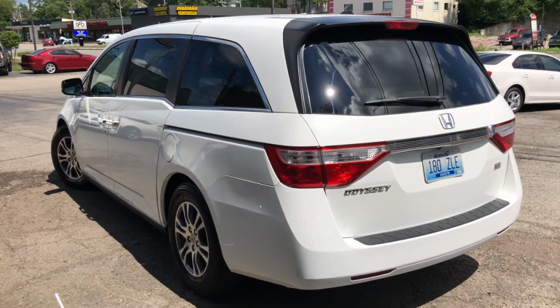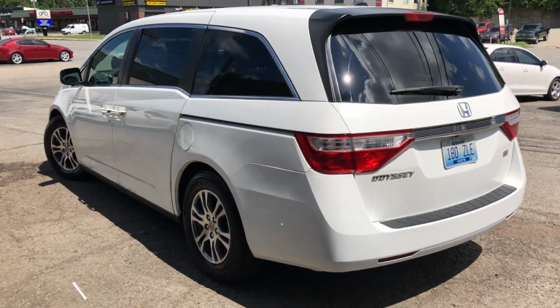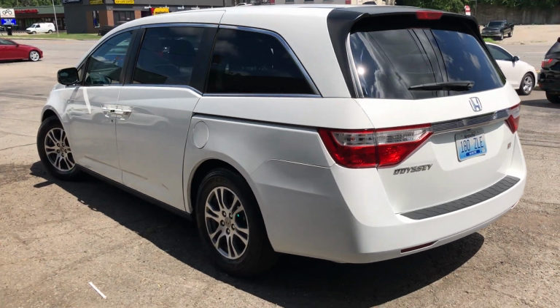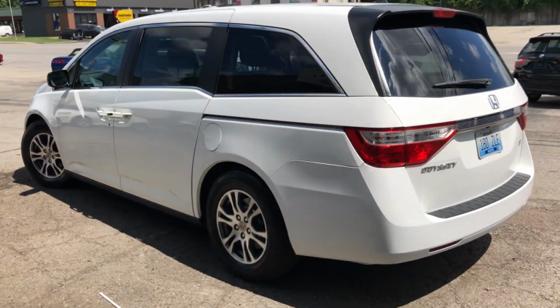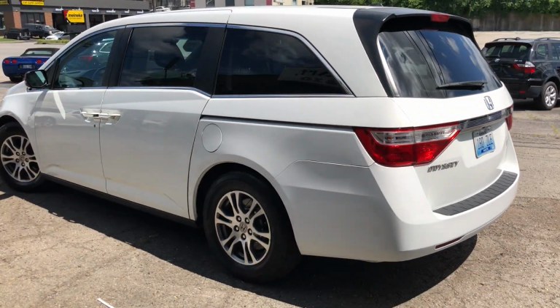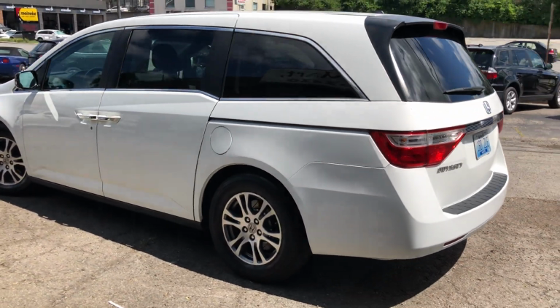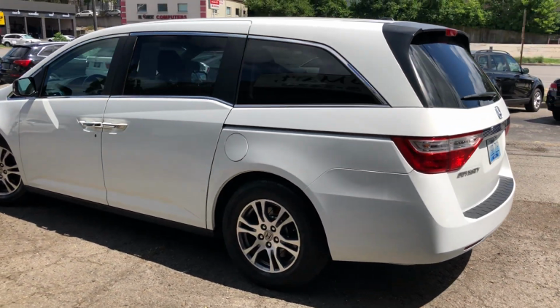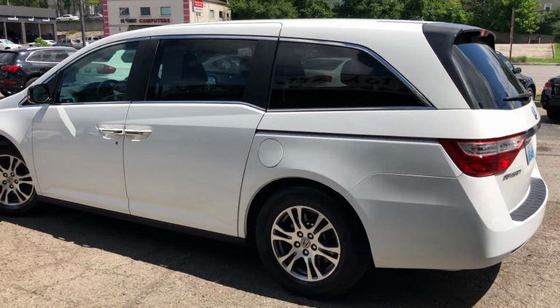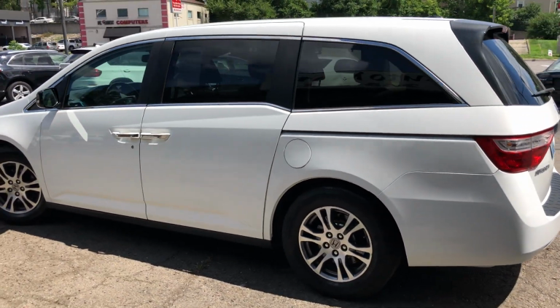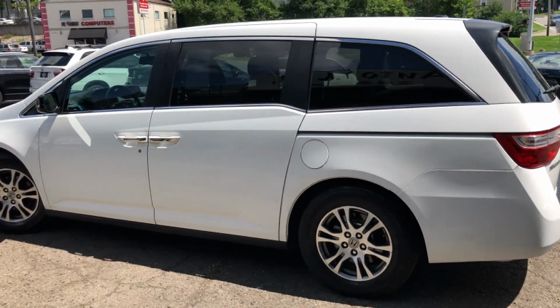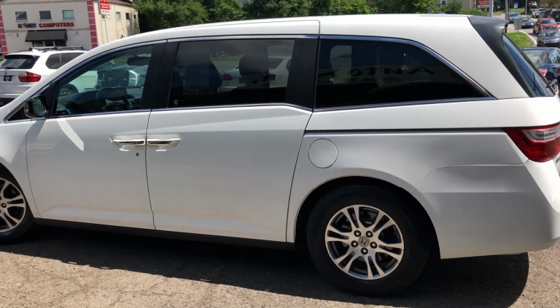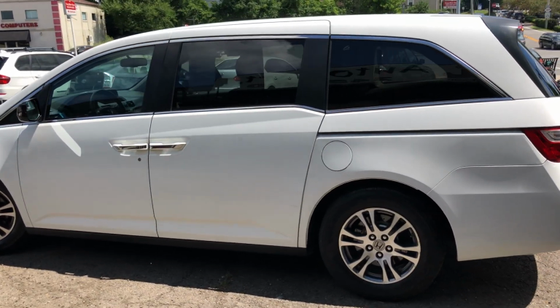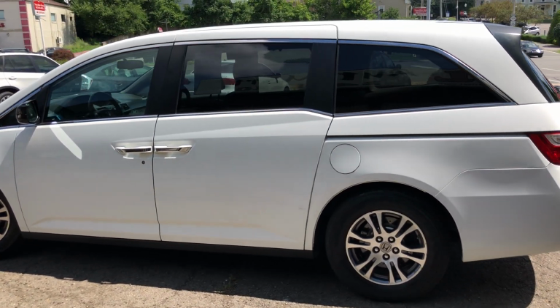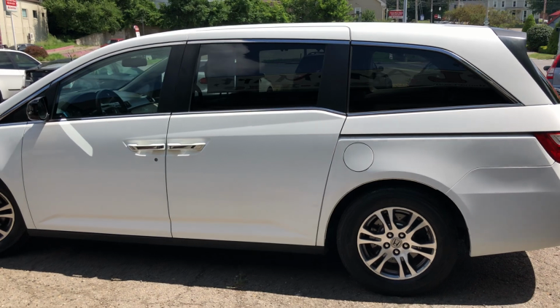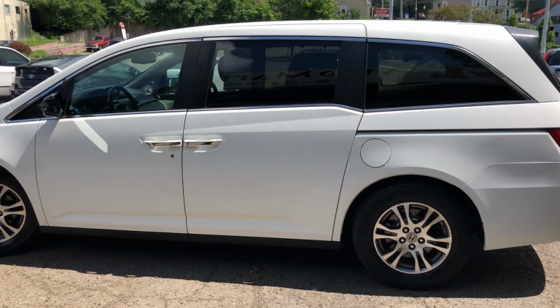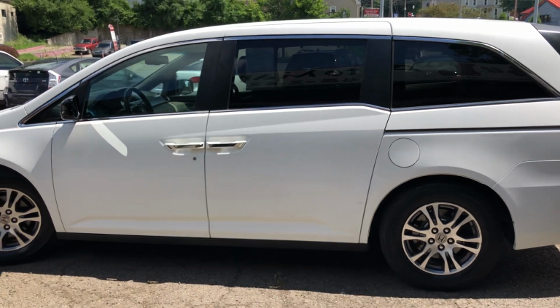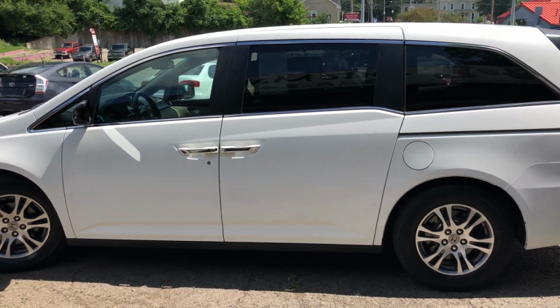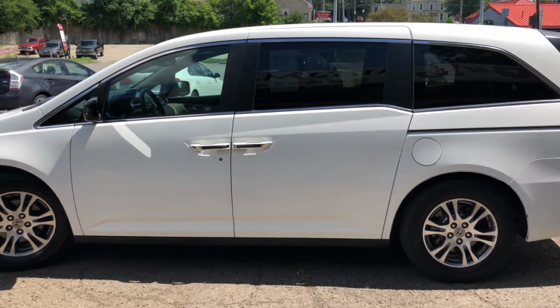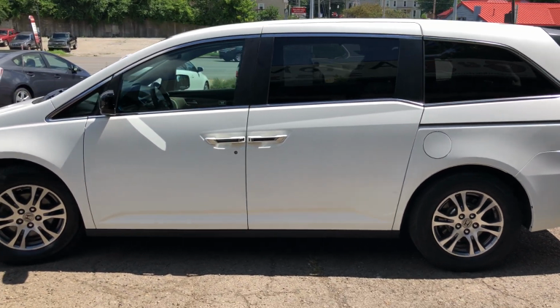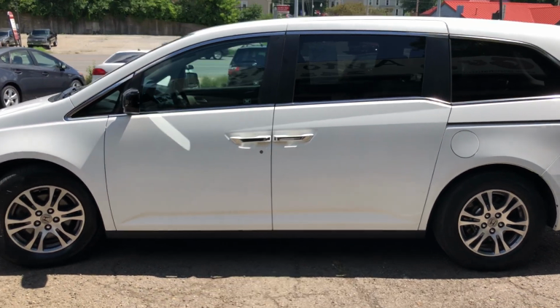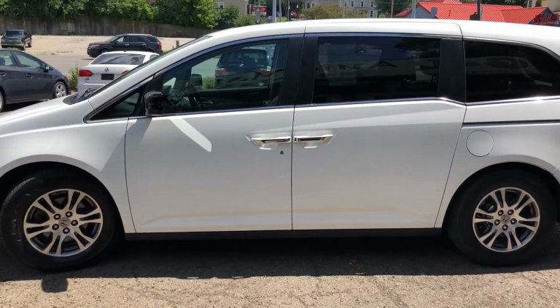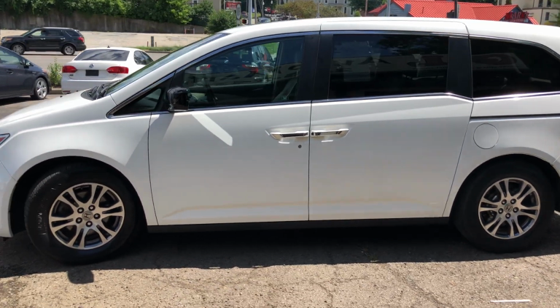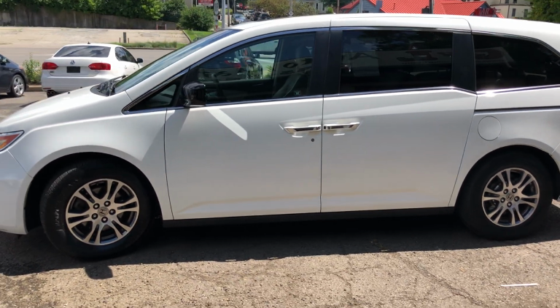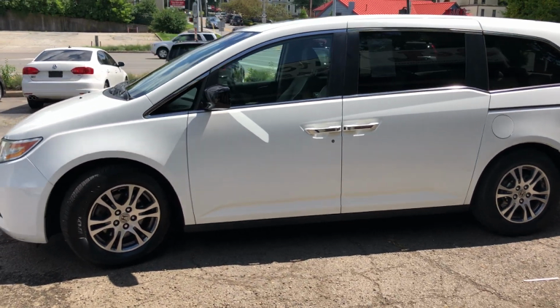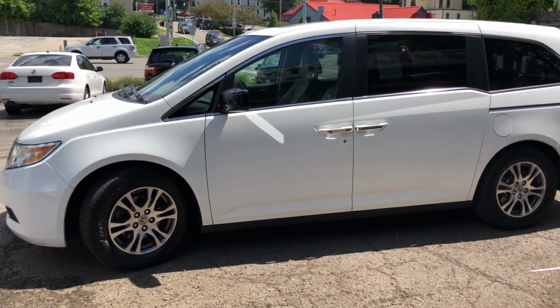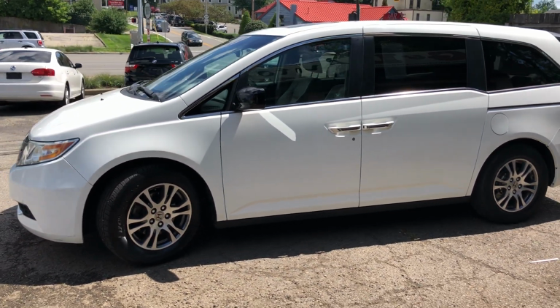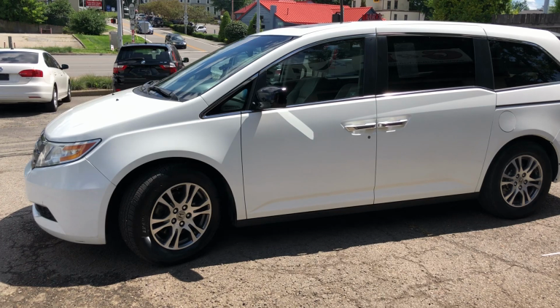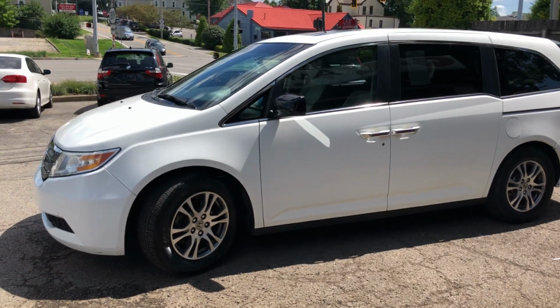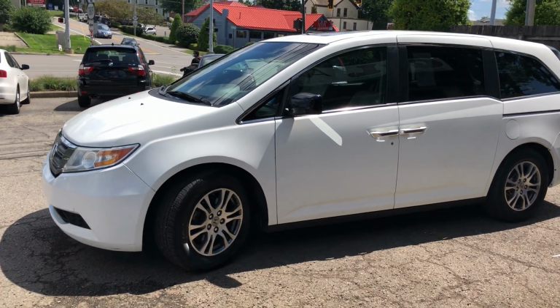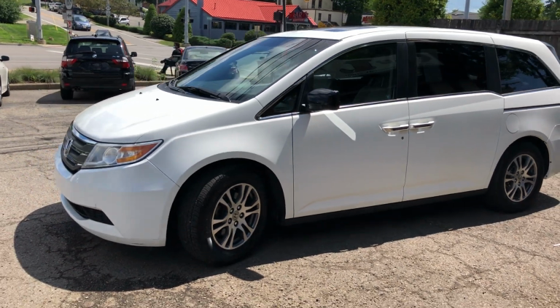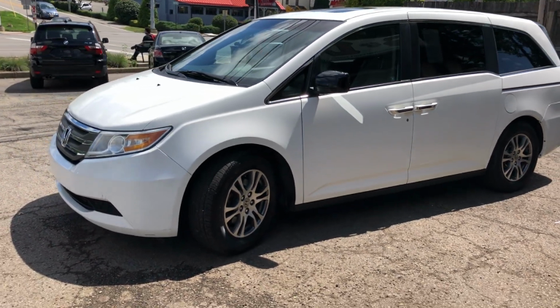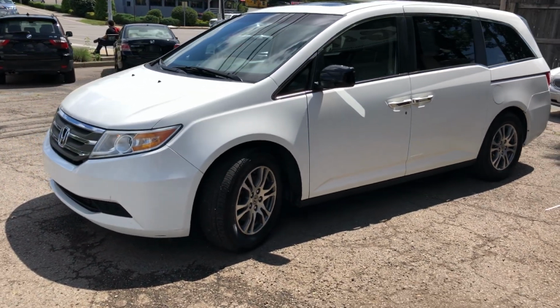As you can see, cosmetically it has a little scratch on the bumper, which we touched up, and on this slider at the back right there are three small scratches — also touched up. You can't really tell.